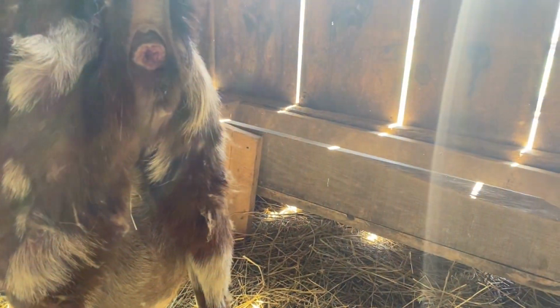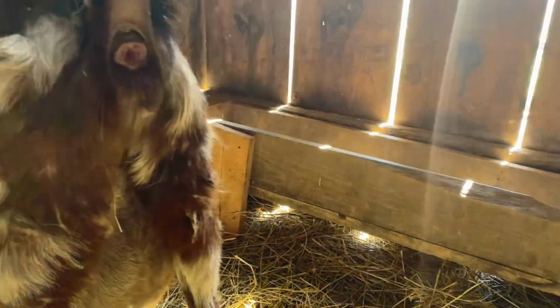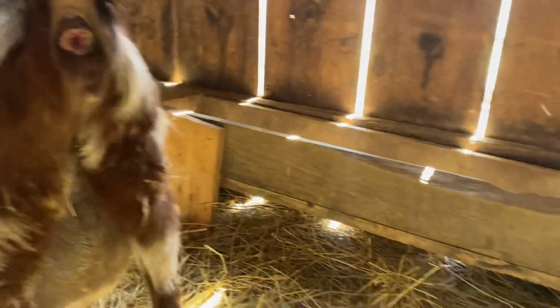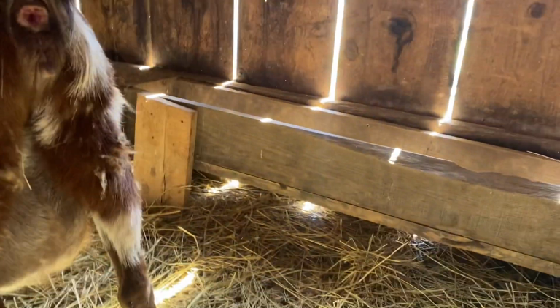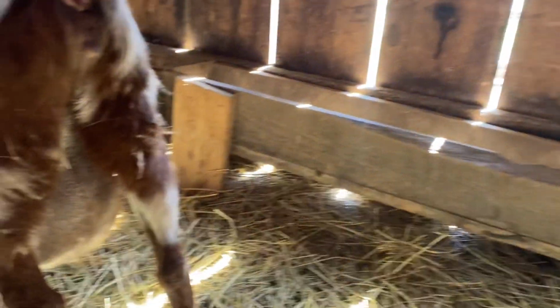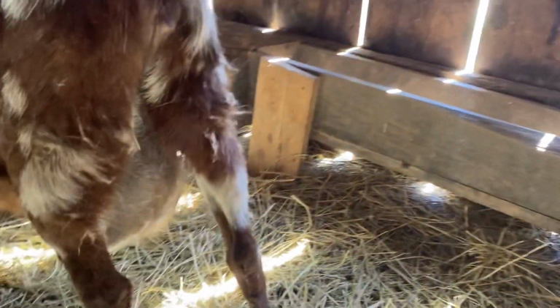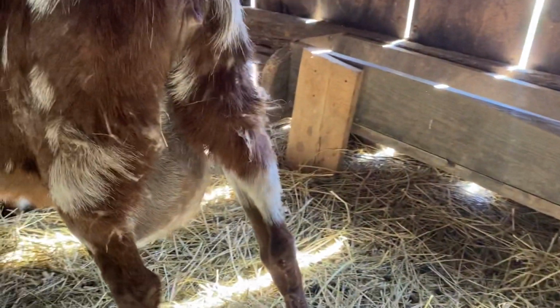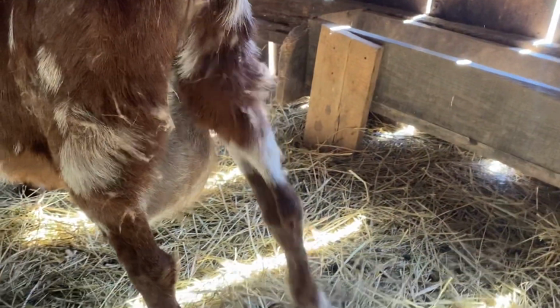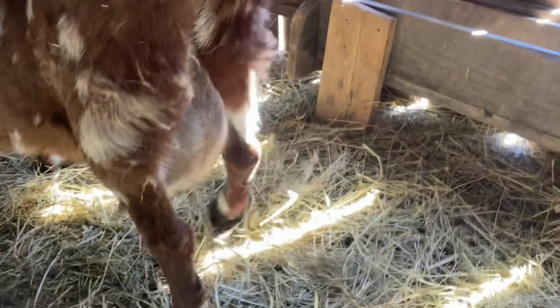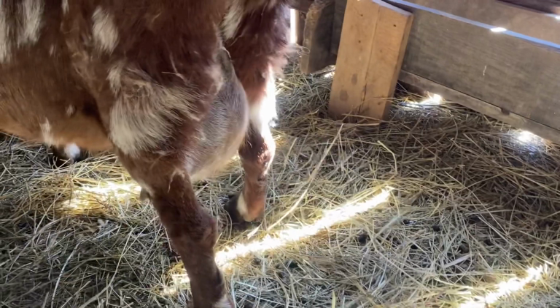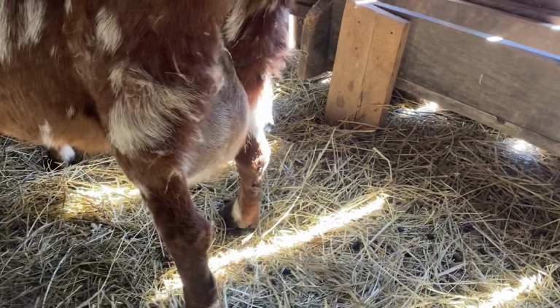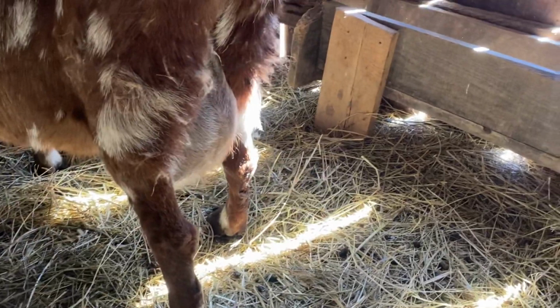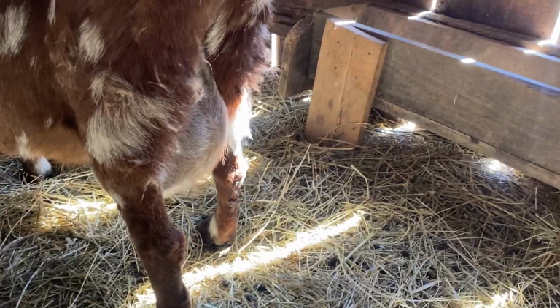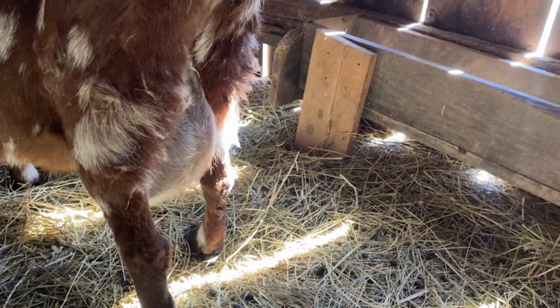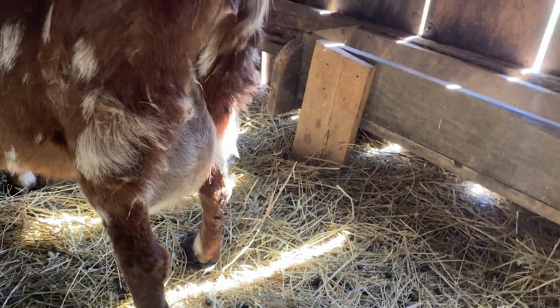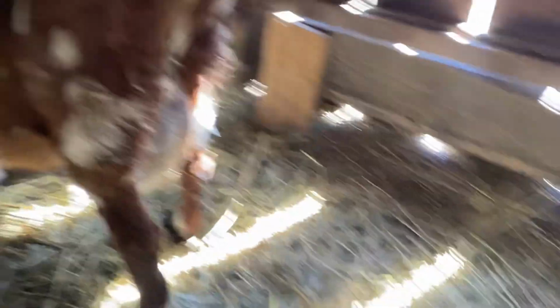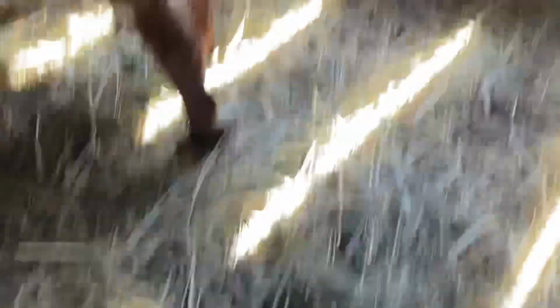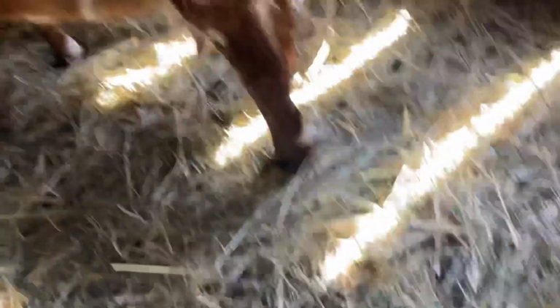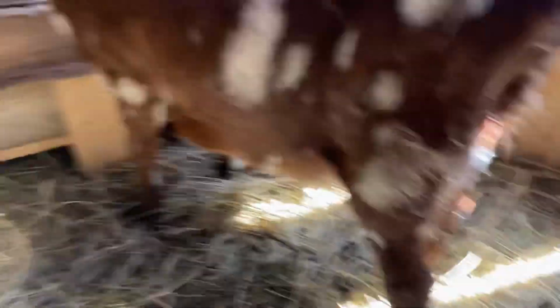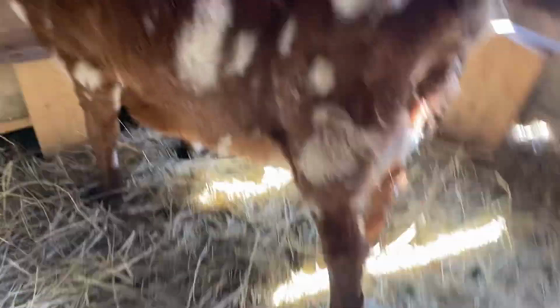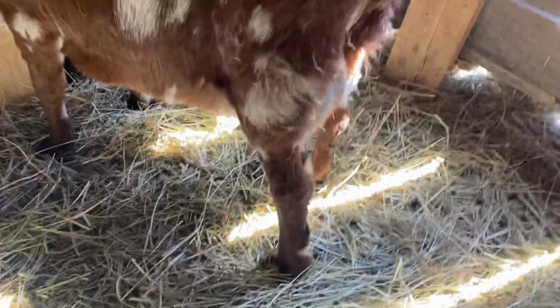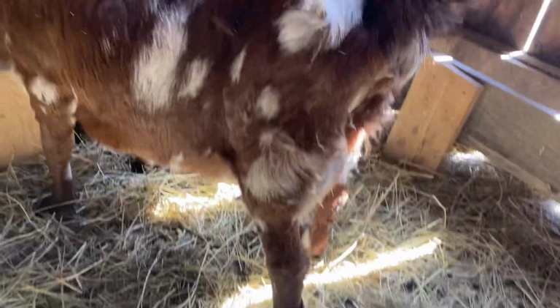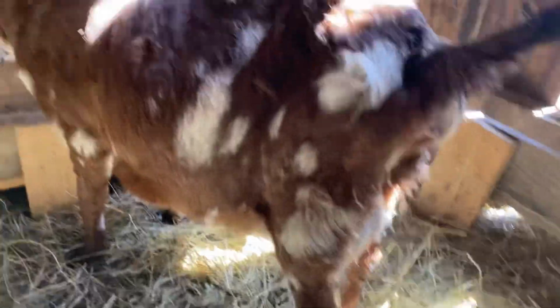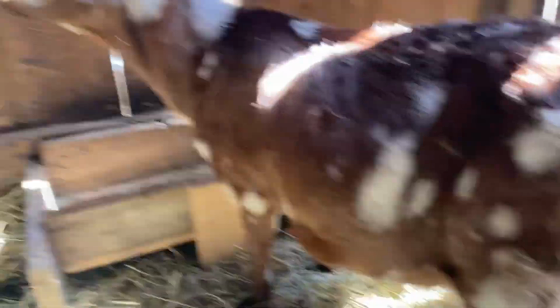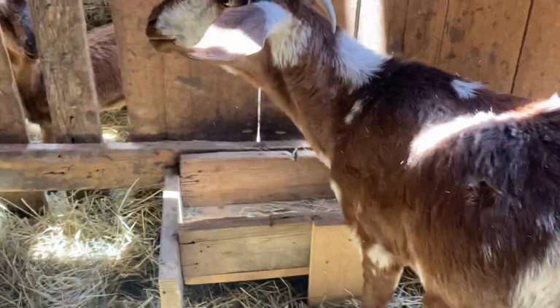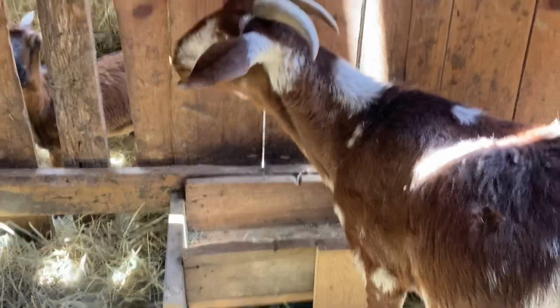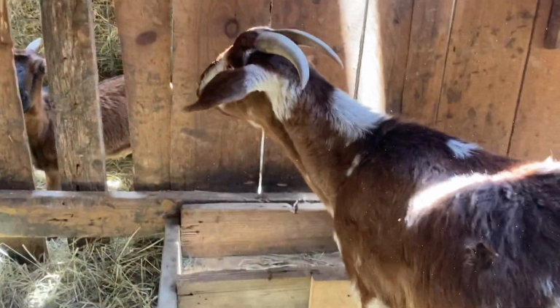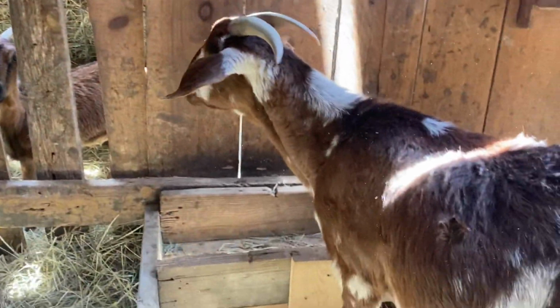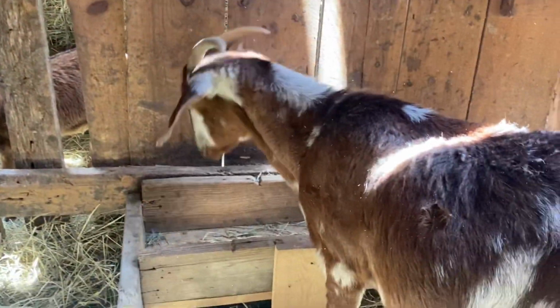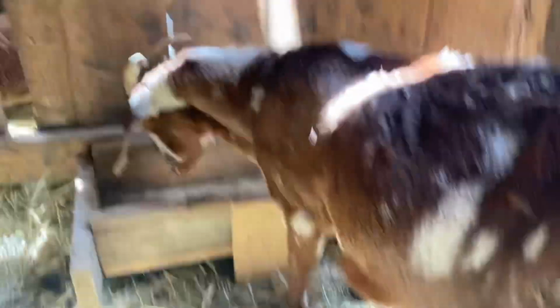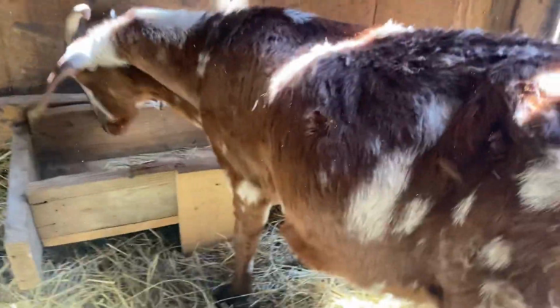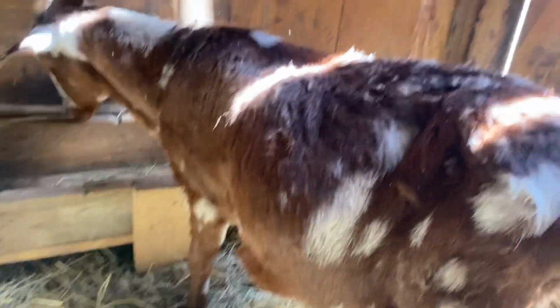I really do believe it to be any day. But my goodness, her bag is huge. Huge.